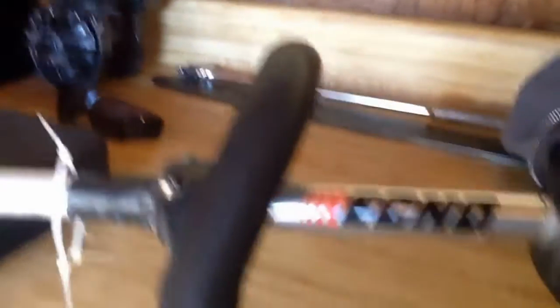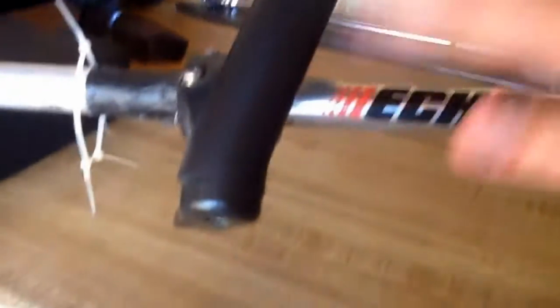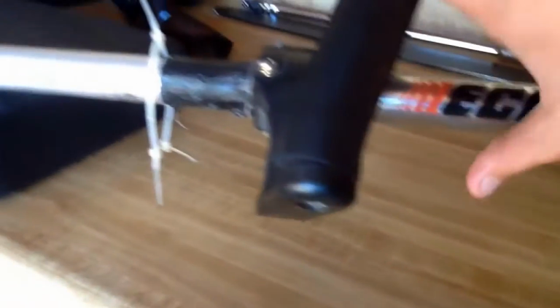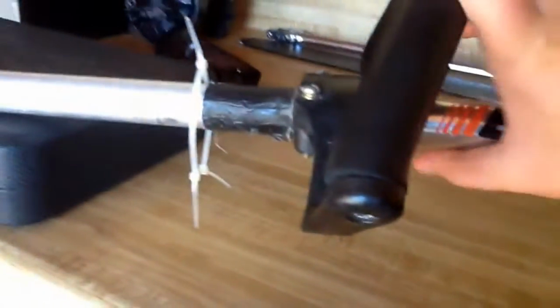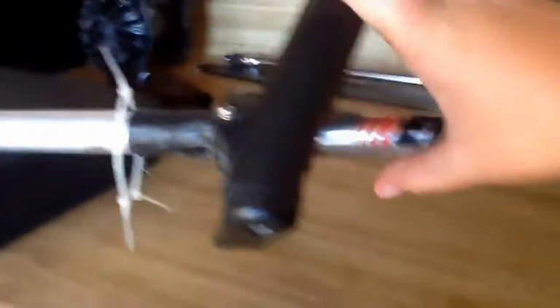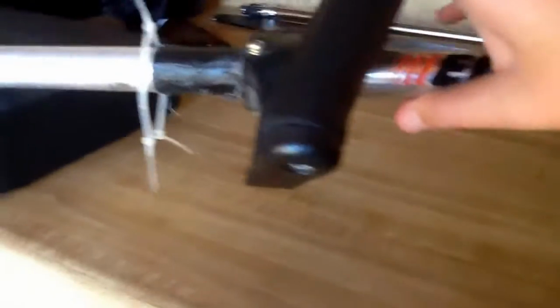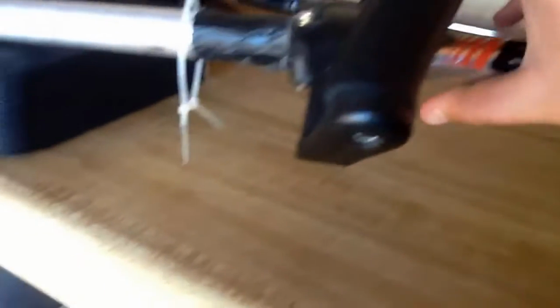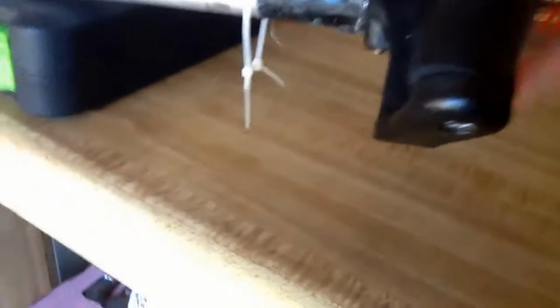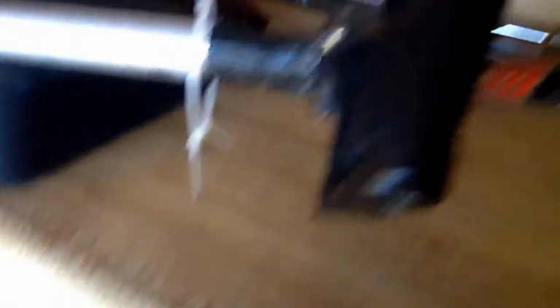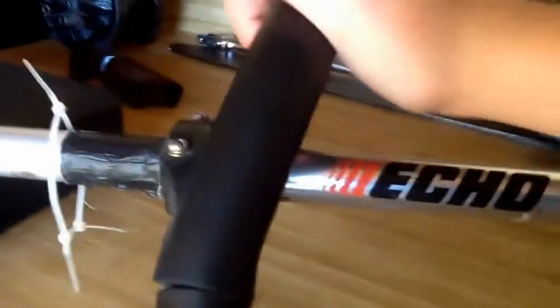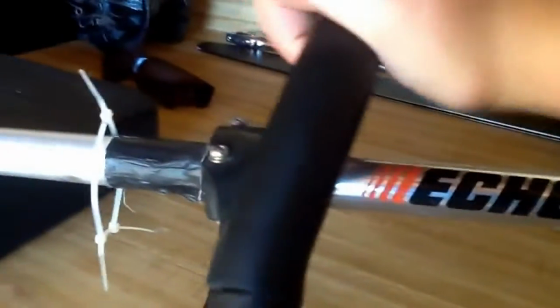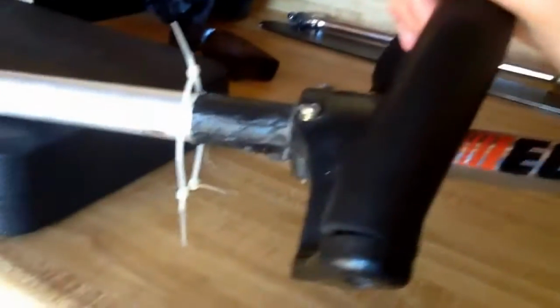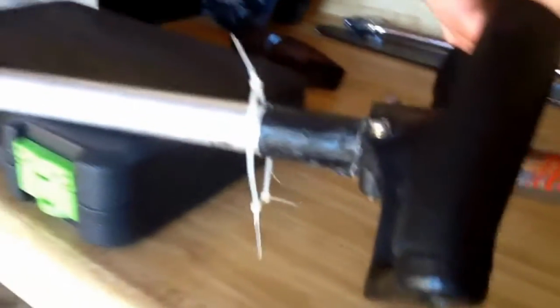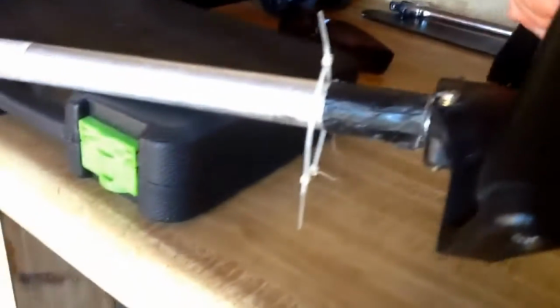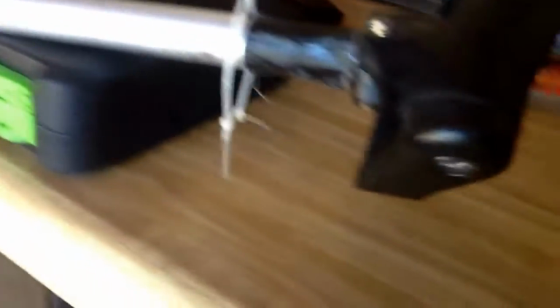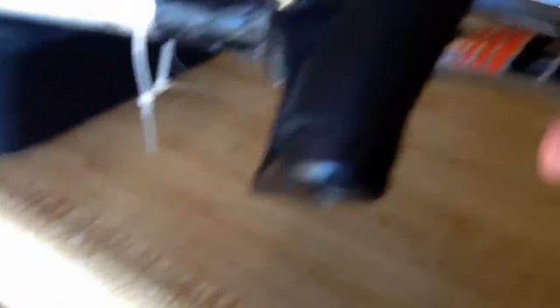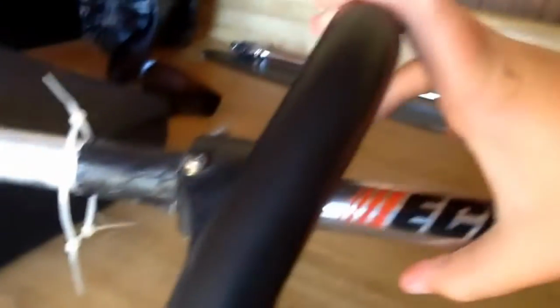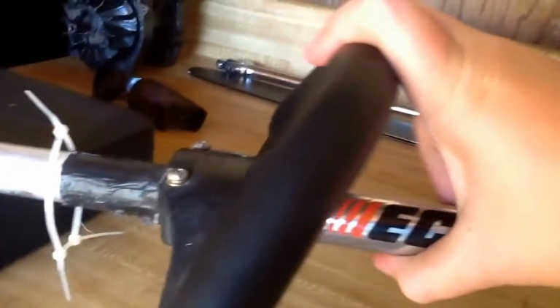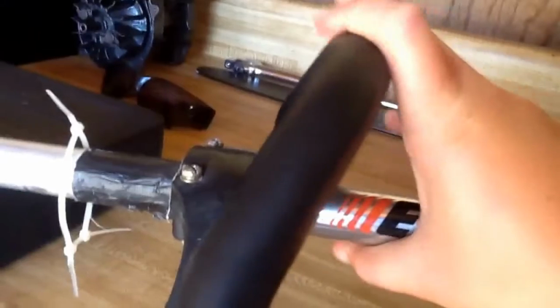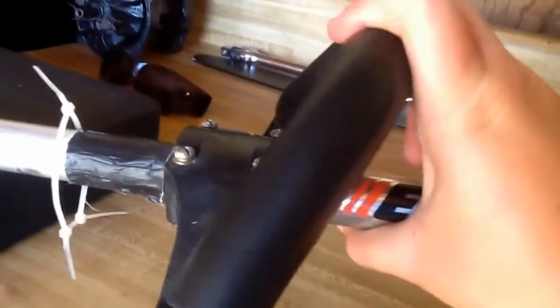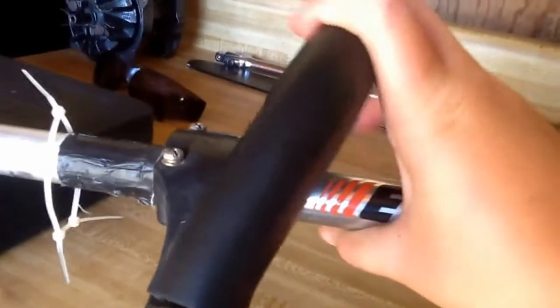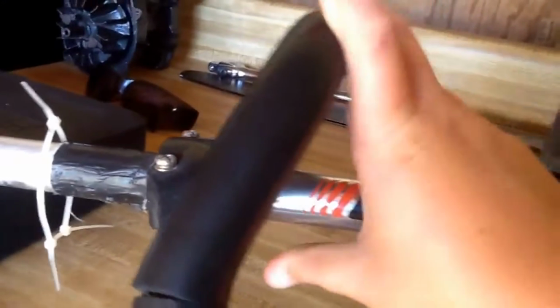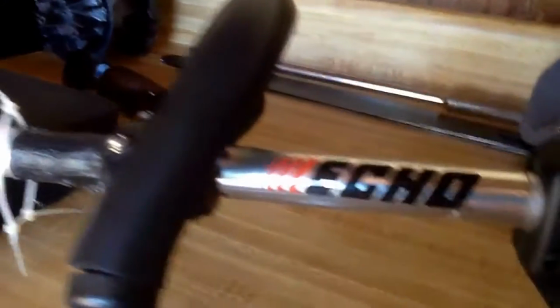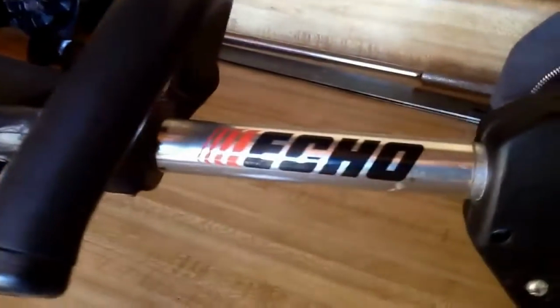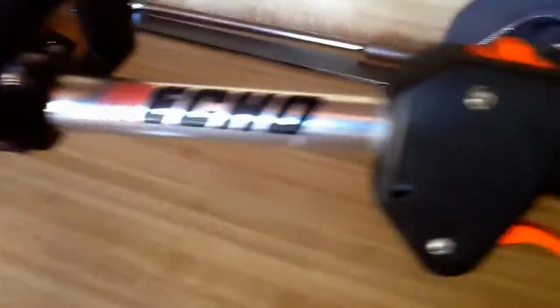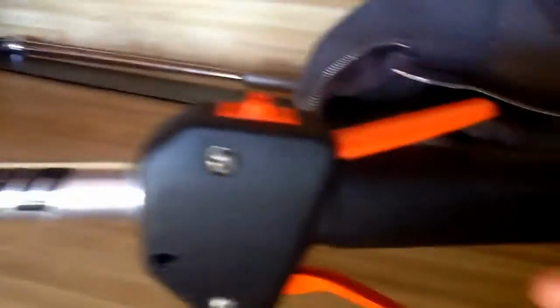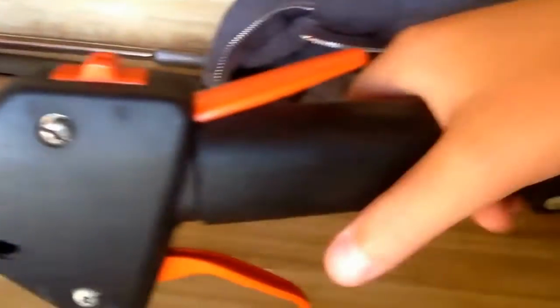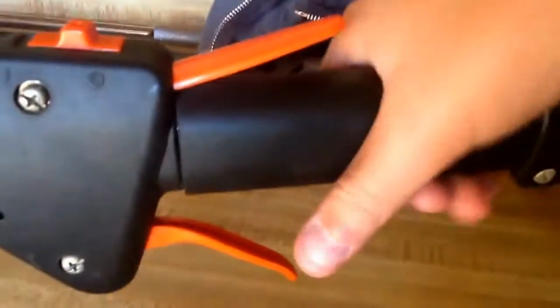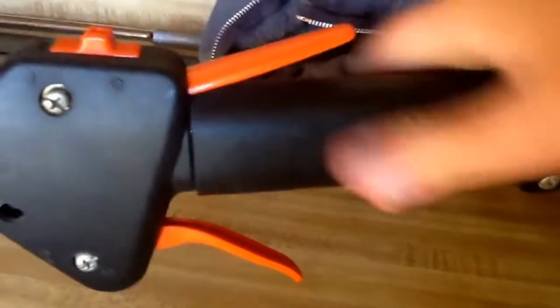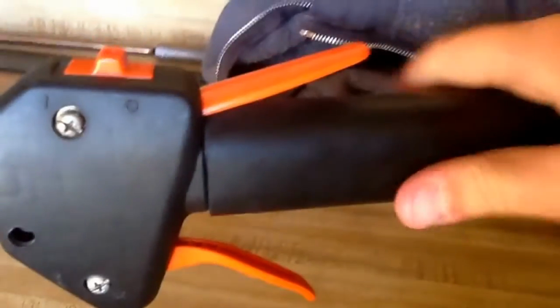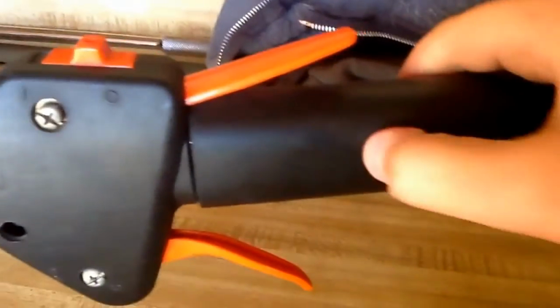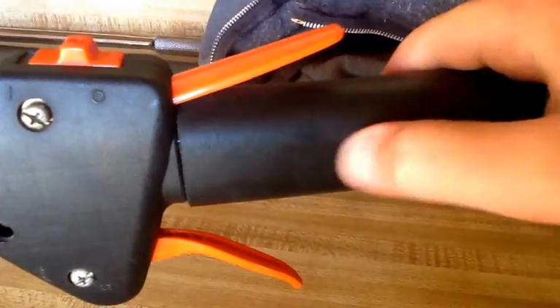The handle has springs in it, so it can bend without breaking. There's a cushion here — this is all foam.